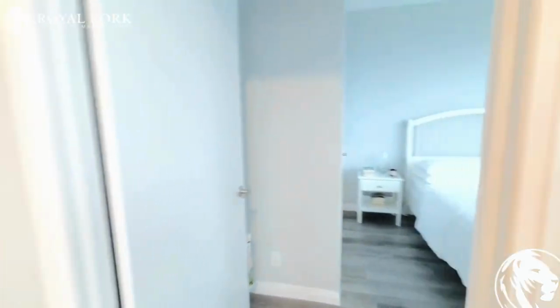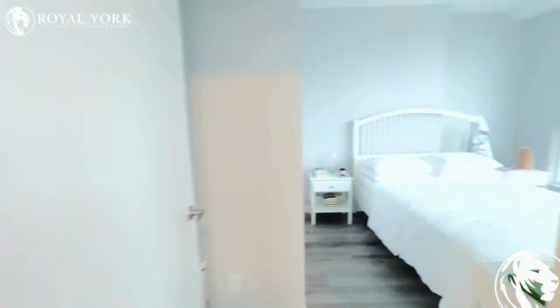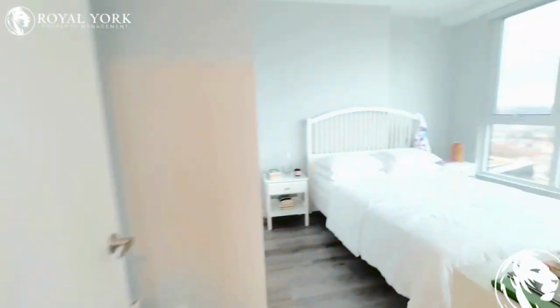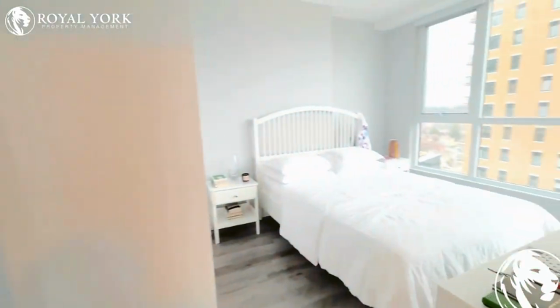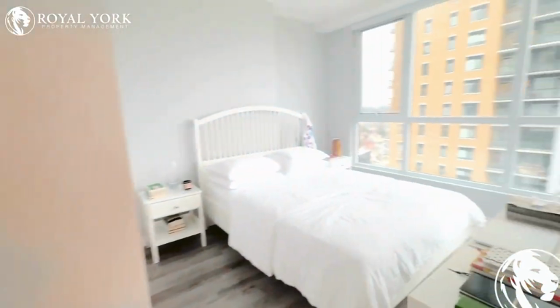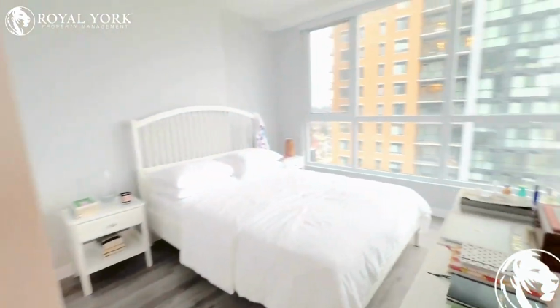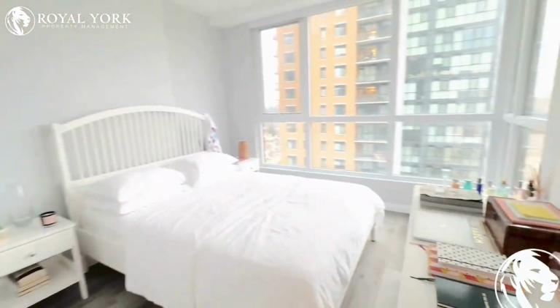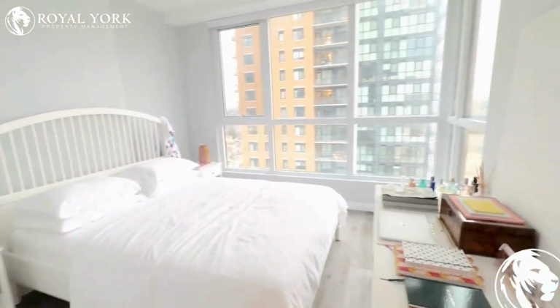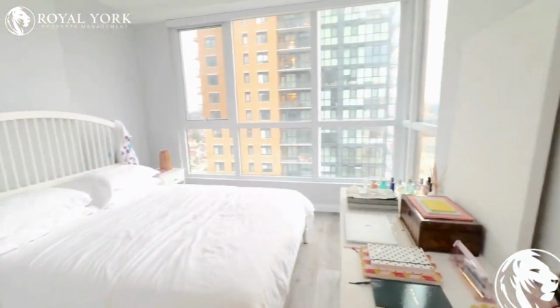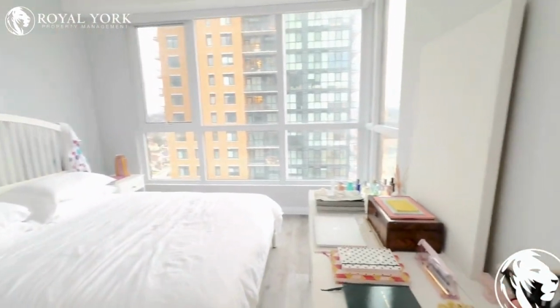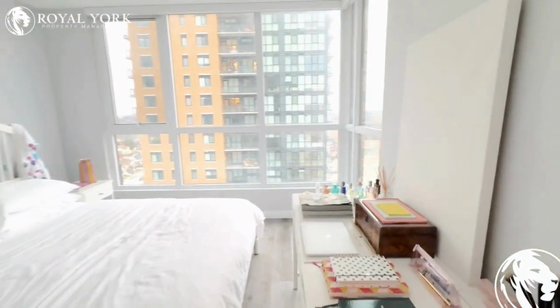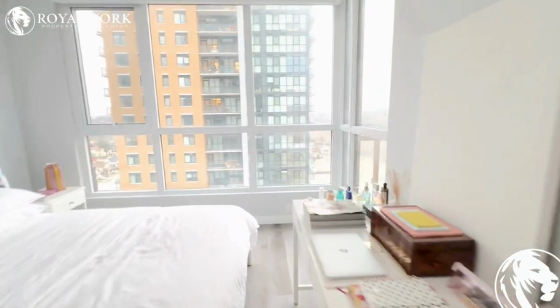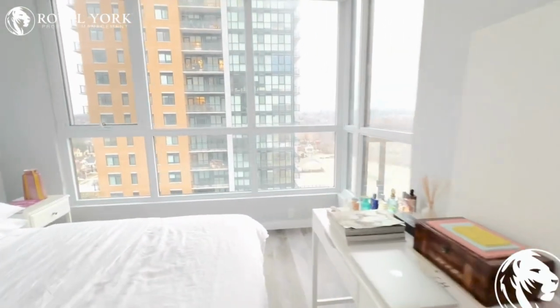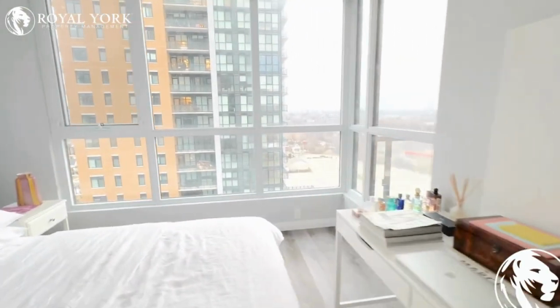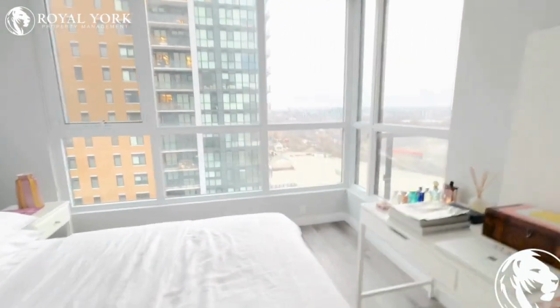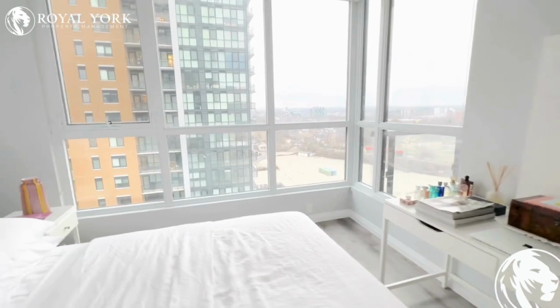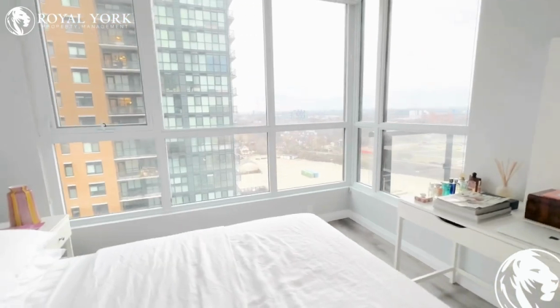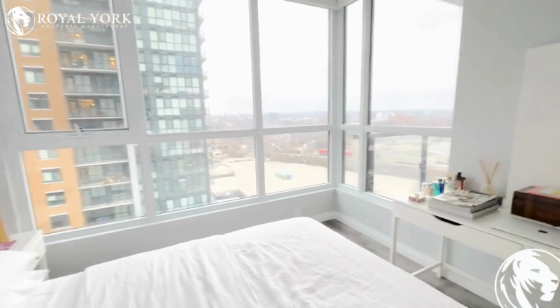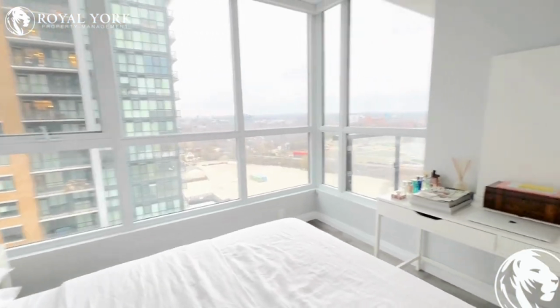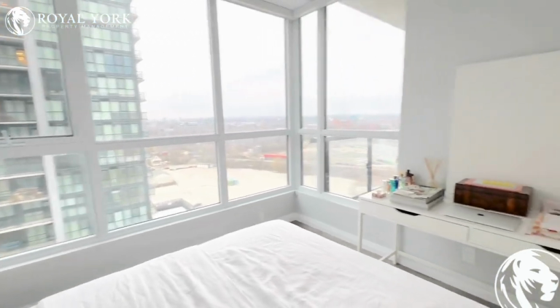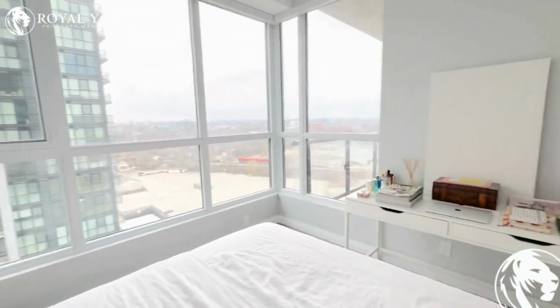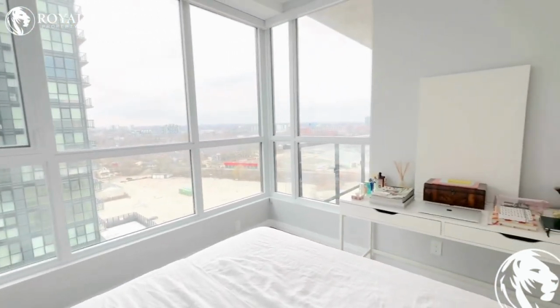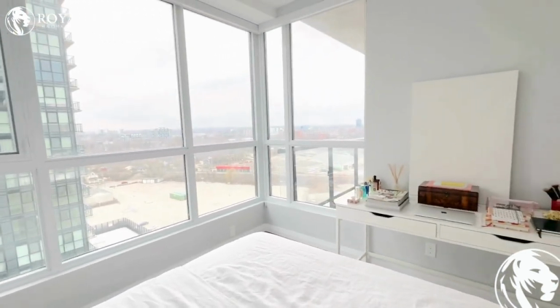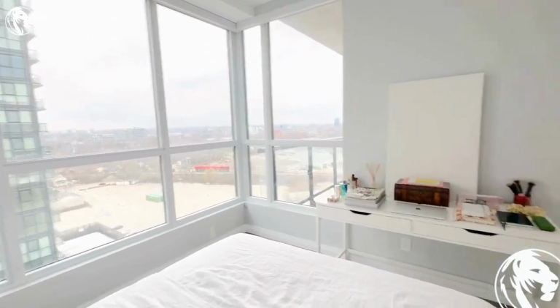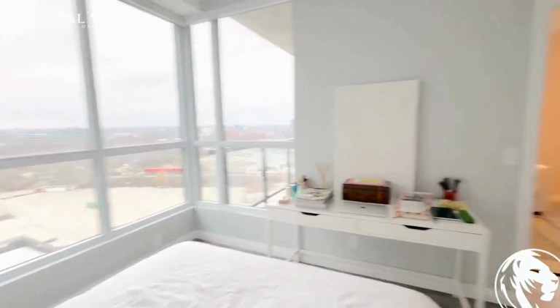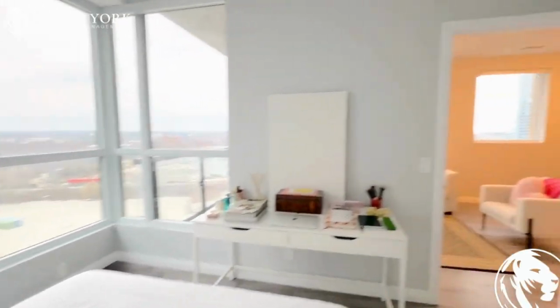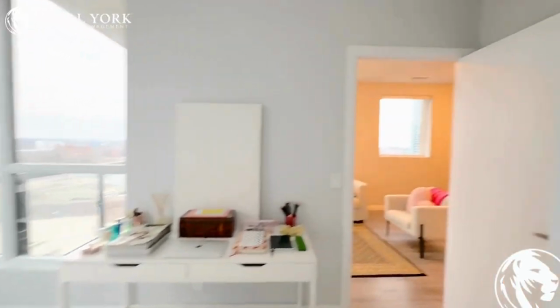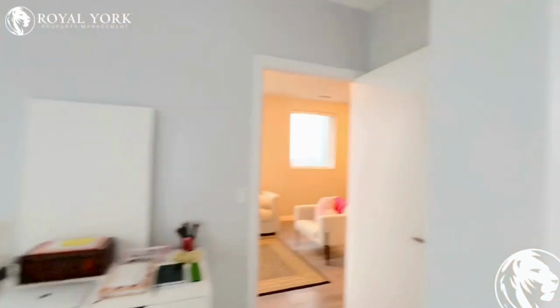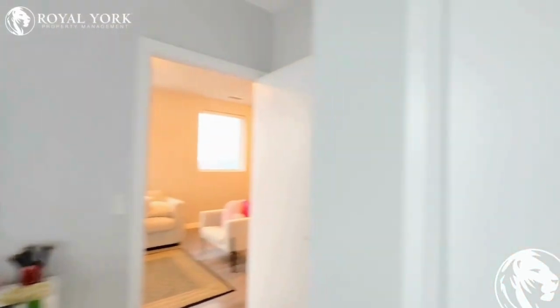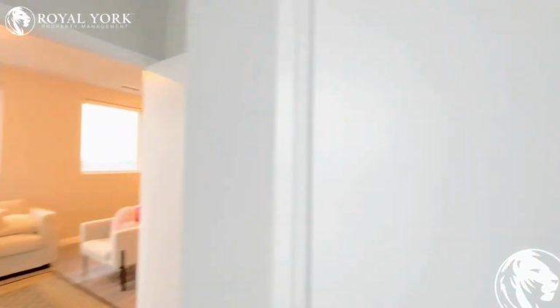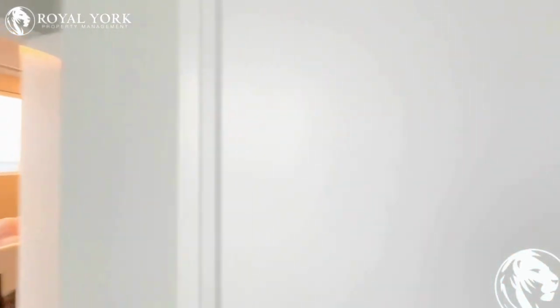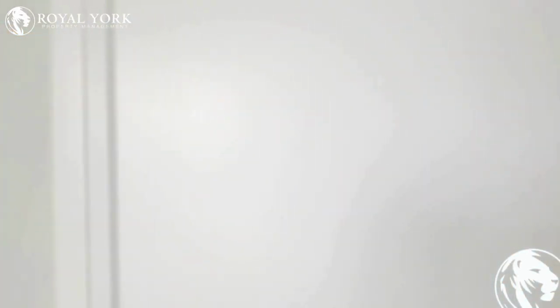The bedroom is large enough to fit a queen-size bed easily, and also features a good size closet.